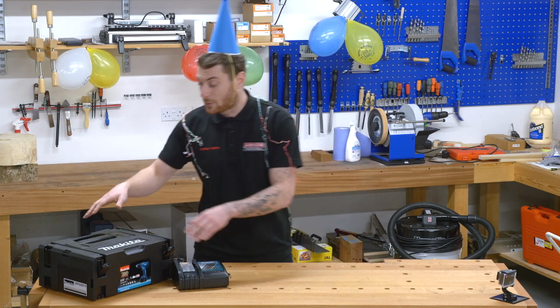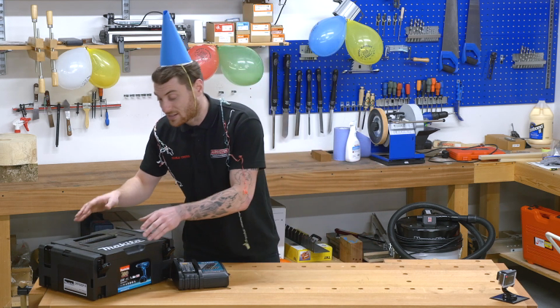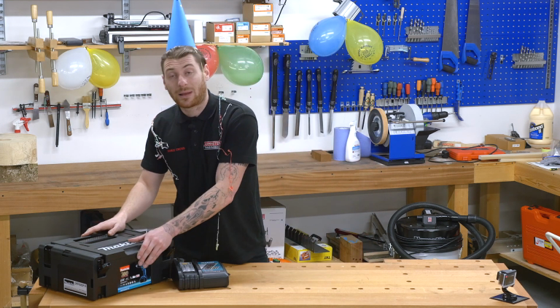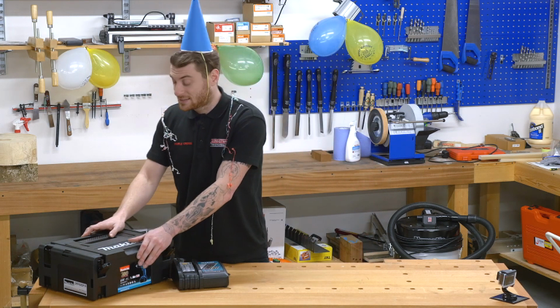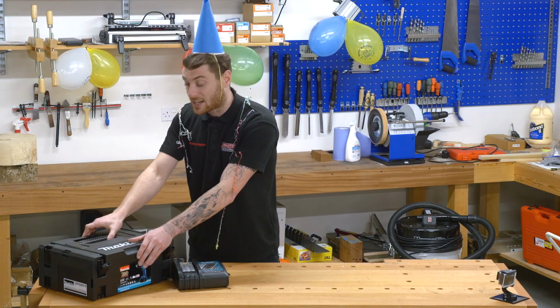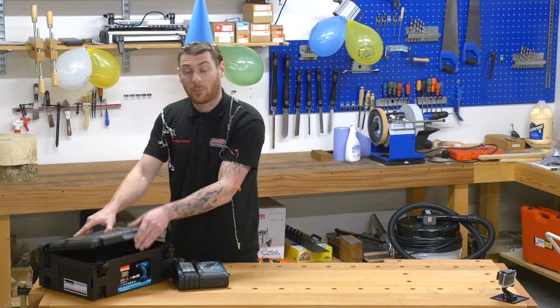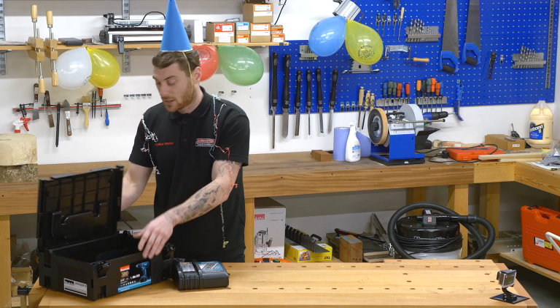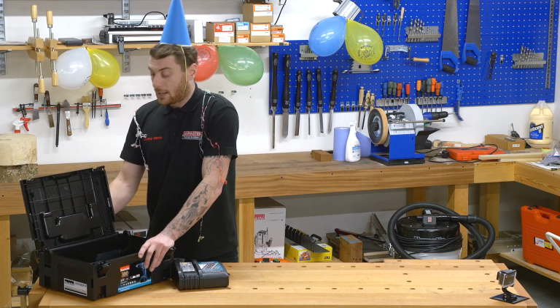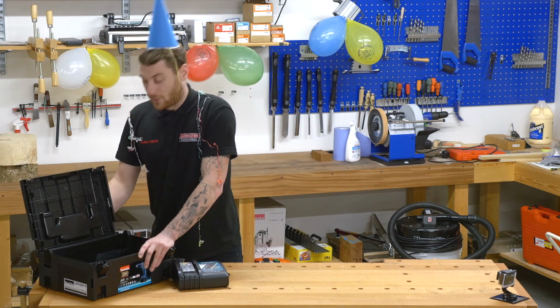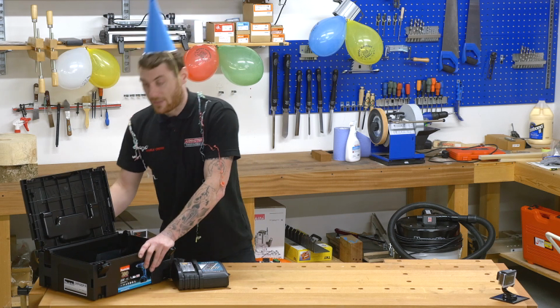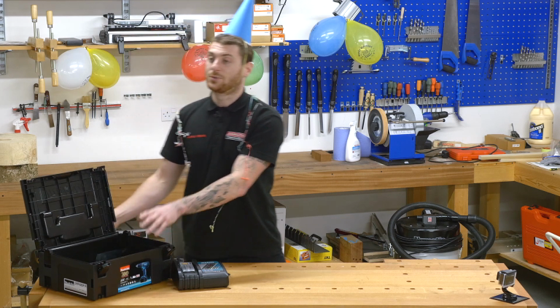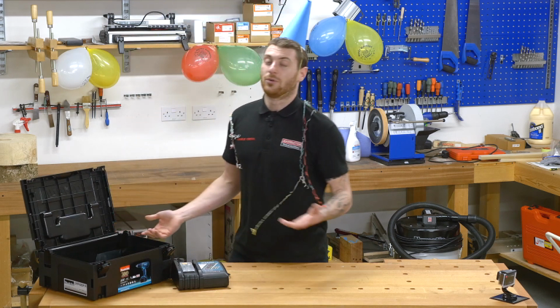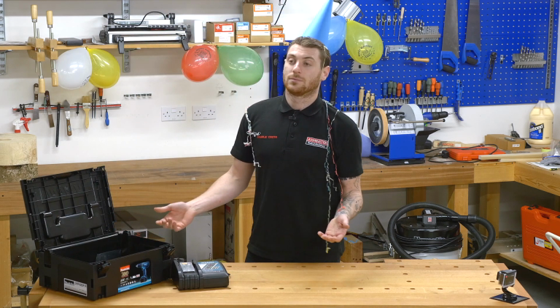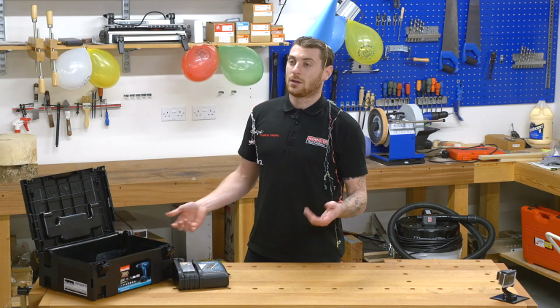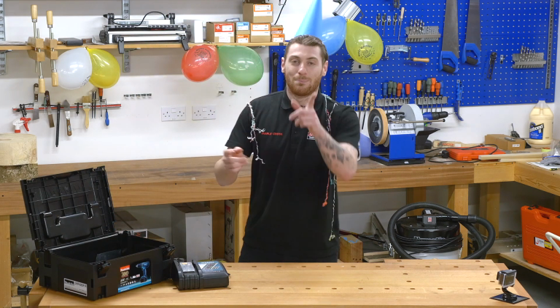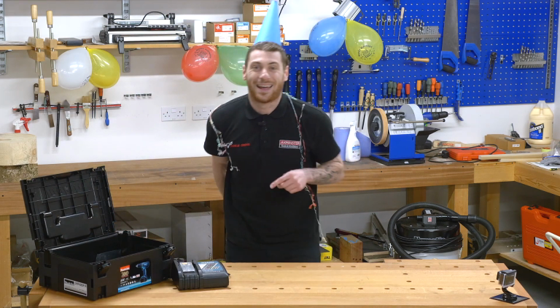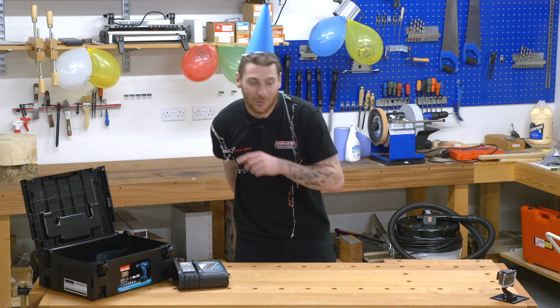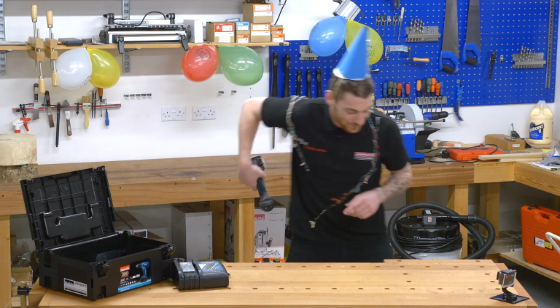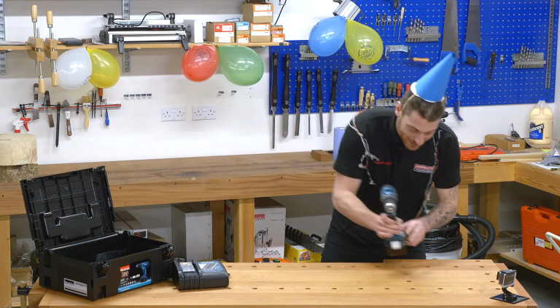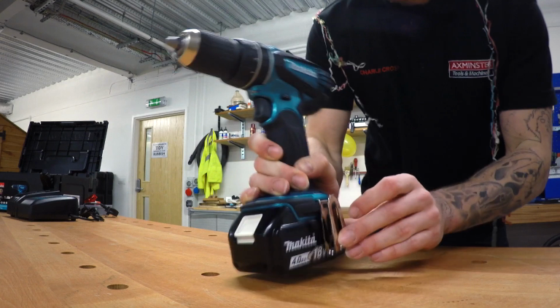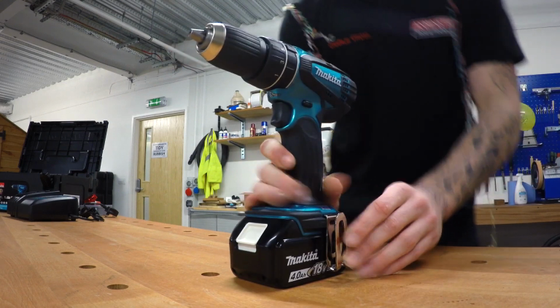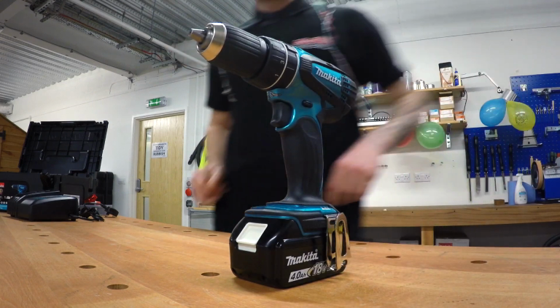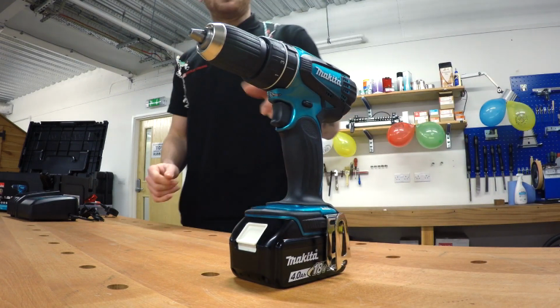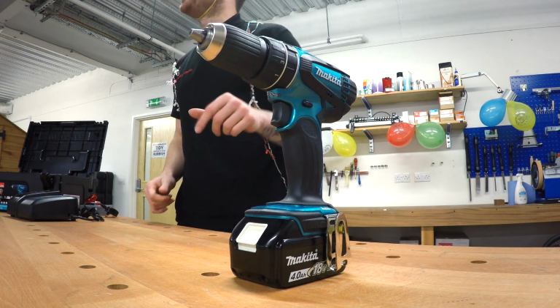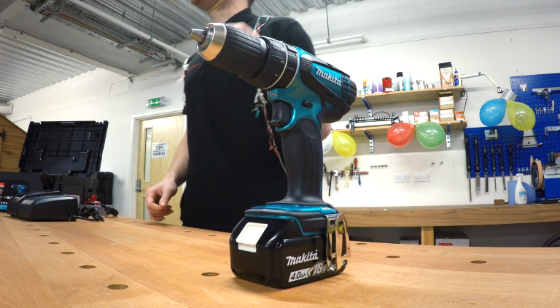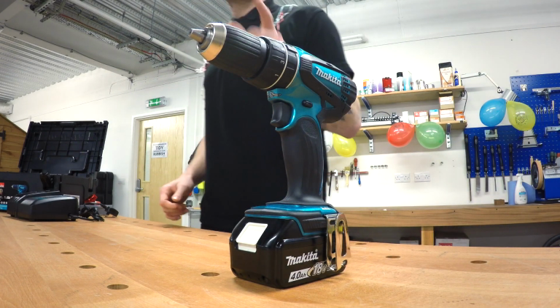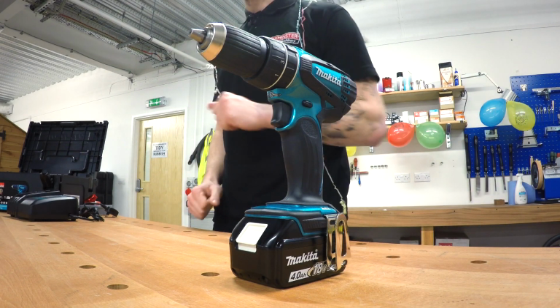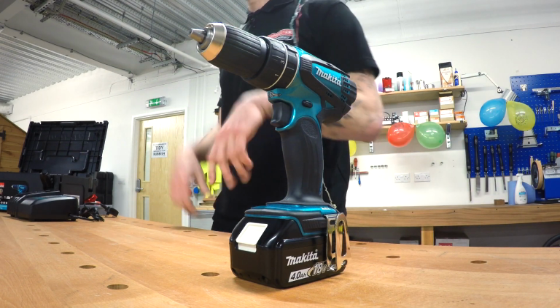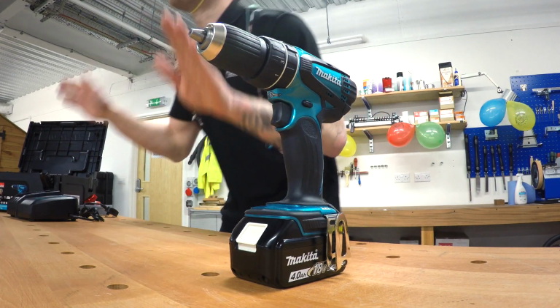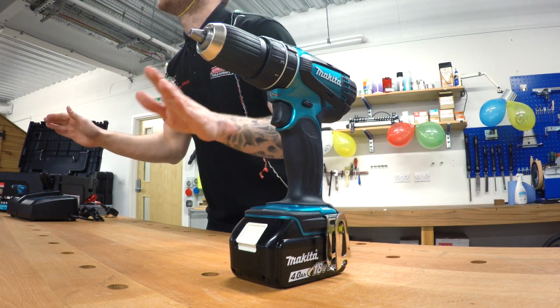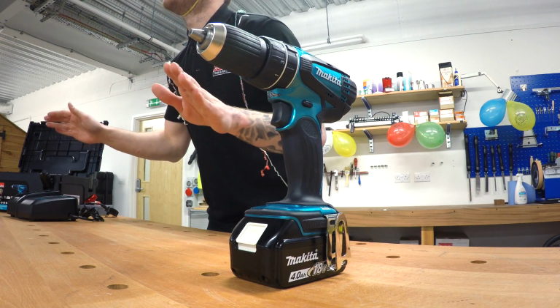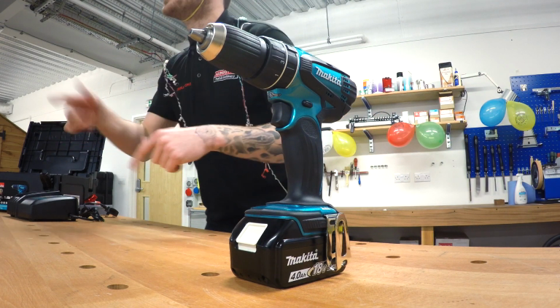It comes supplied in this lovely black, sustainer compatible box. There's no drill in there — guys, where's the drill? Belt clip. So there you have it. Limited edition Makita metallic blue colour. I've got 30 seconds to talk about it. Let's go.